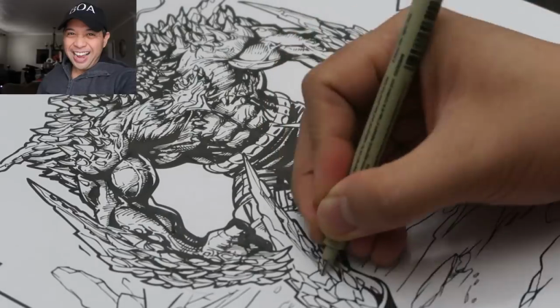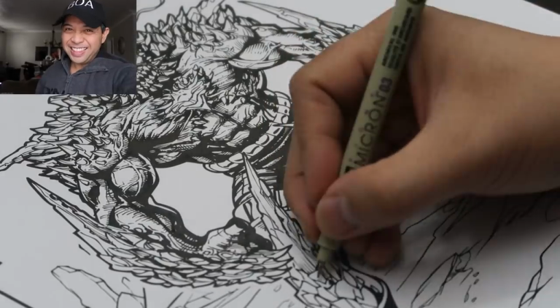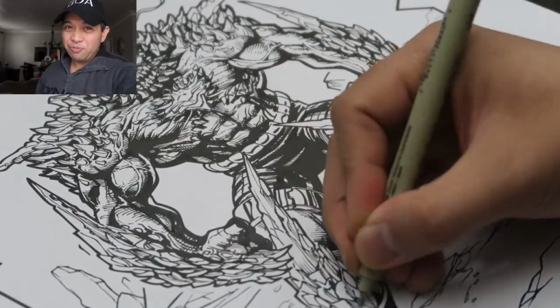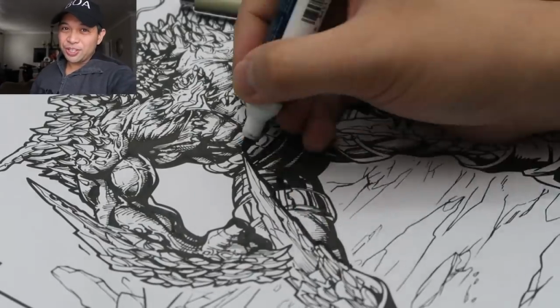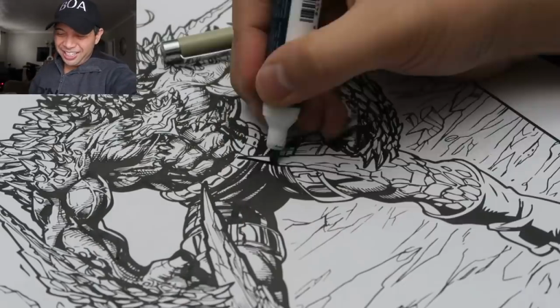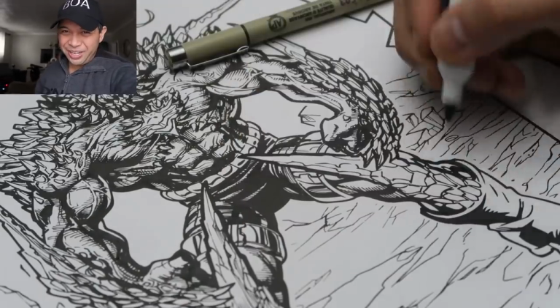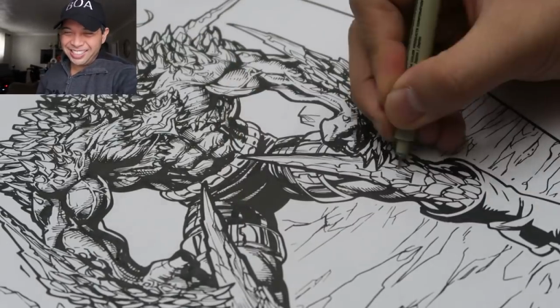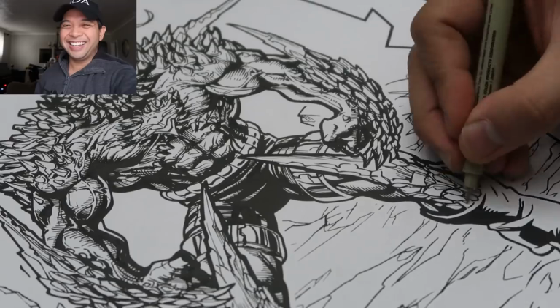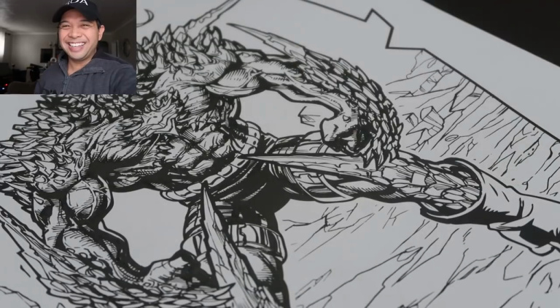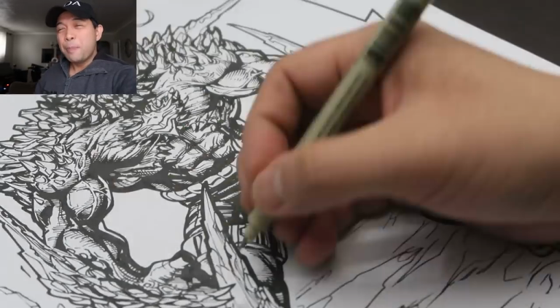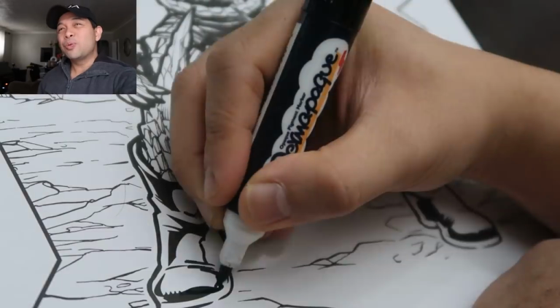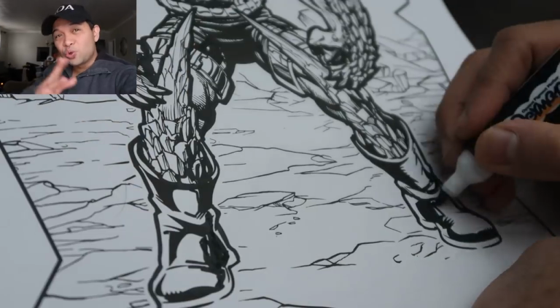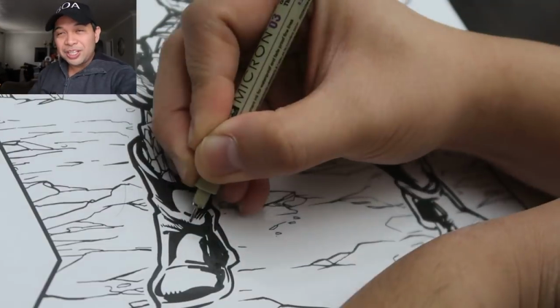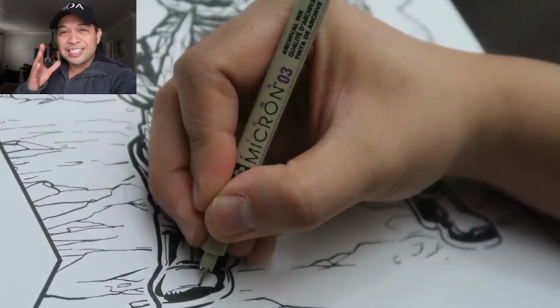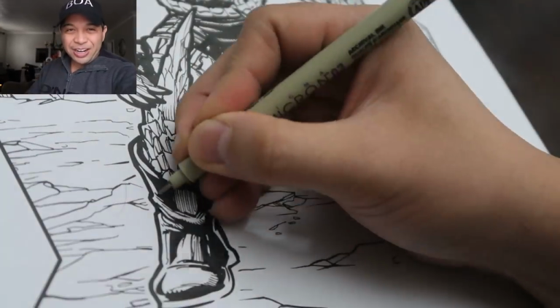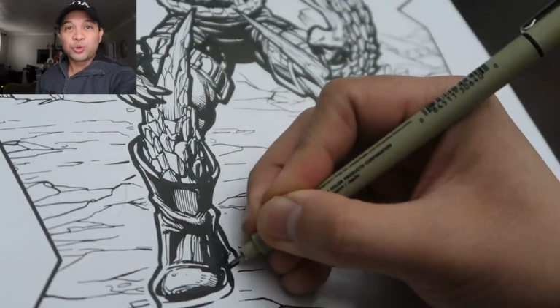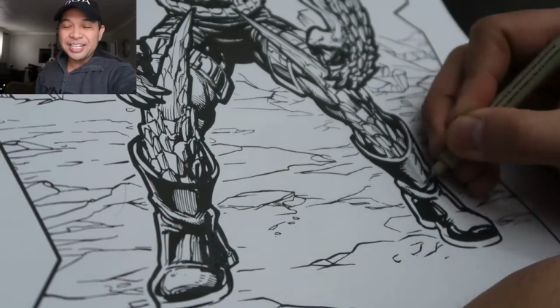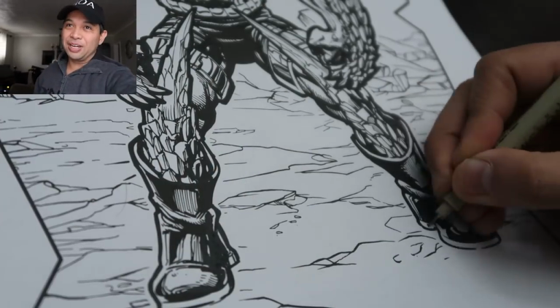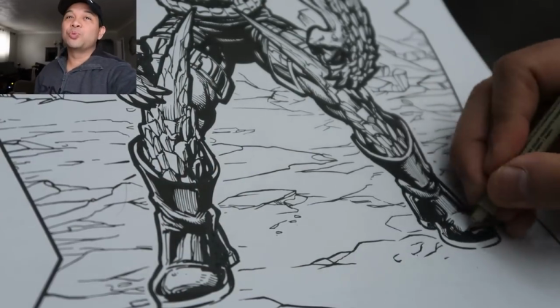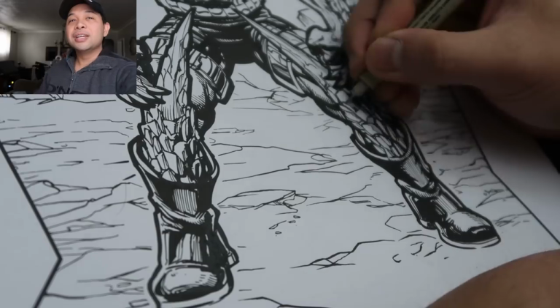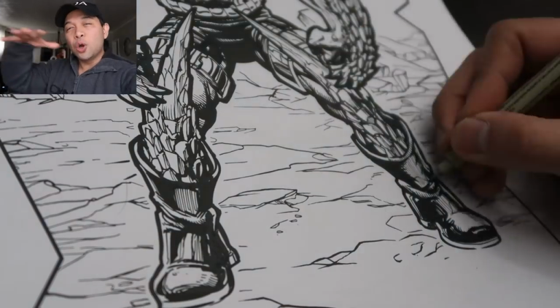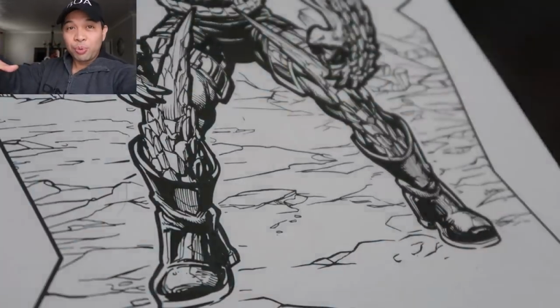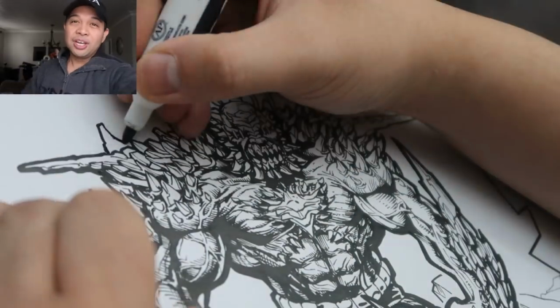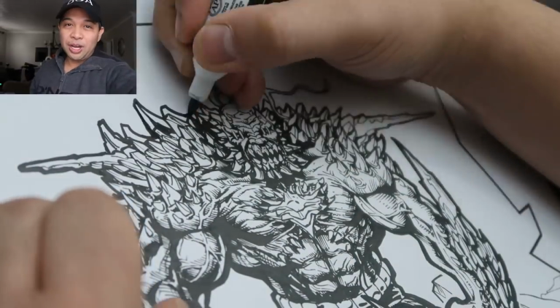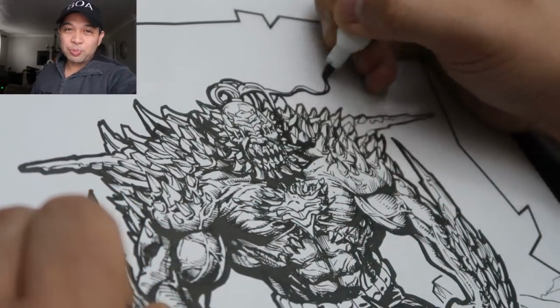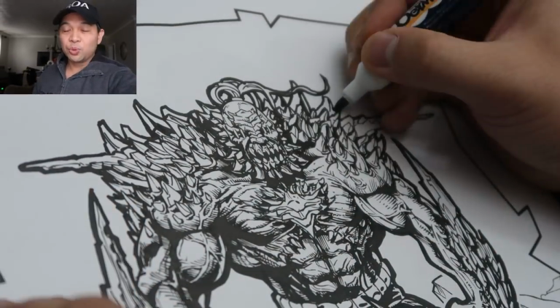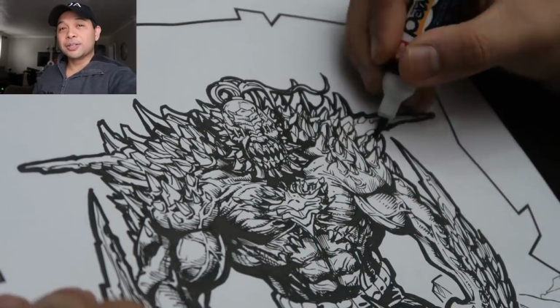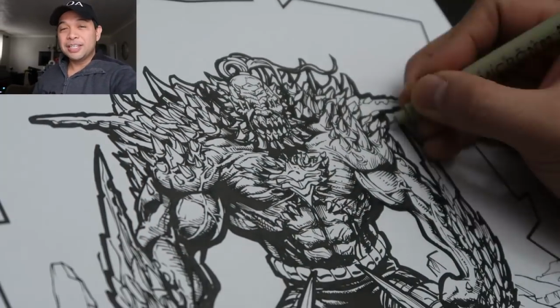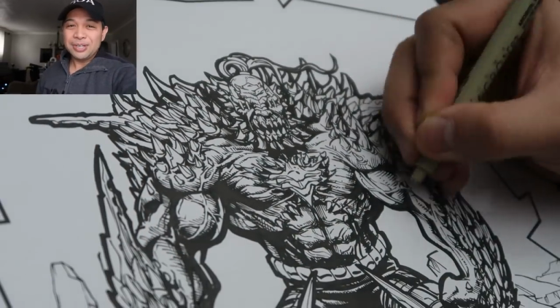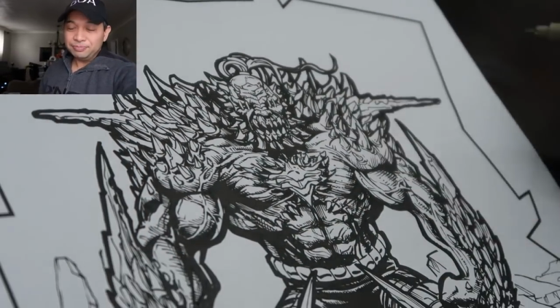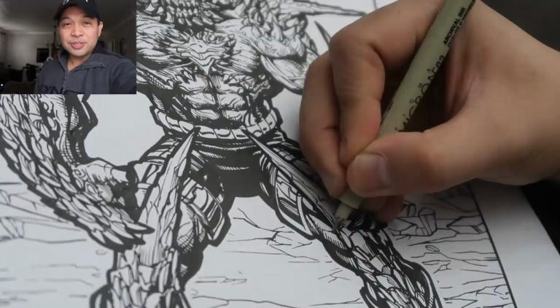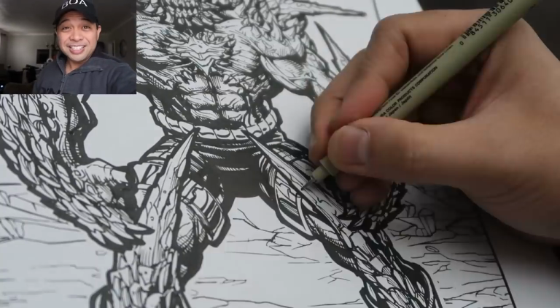I think I overworked this one a little bit. Maybe went too crazy with the lines — it's a little bit hard to read now. I think I went a little overboard with this particular one, but you know, it is what it is.